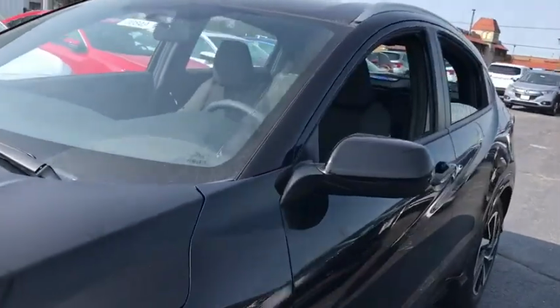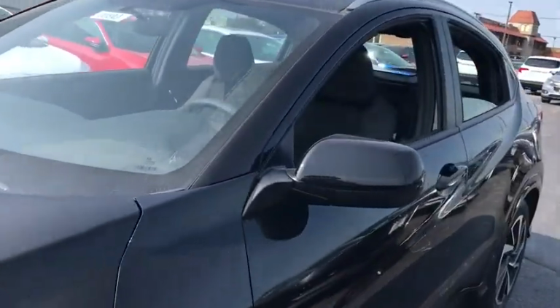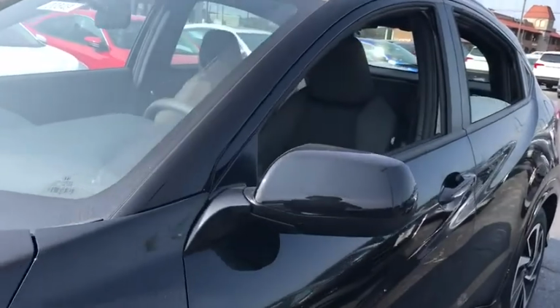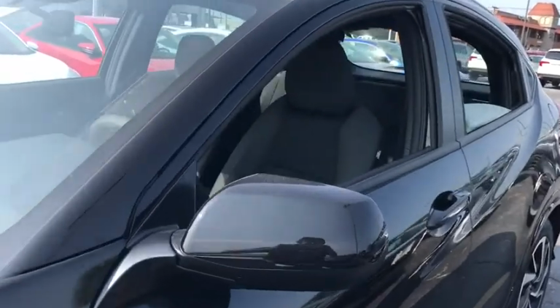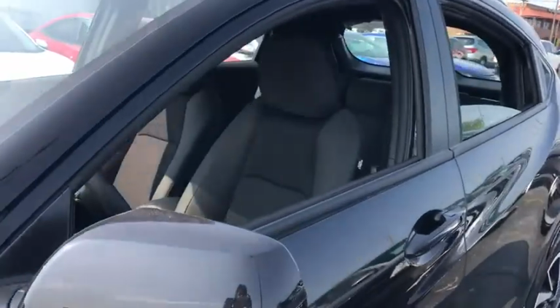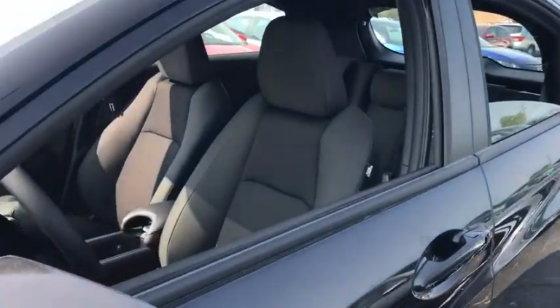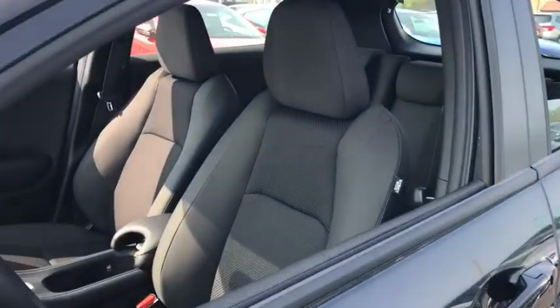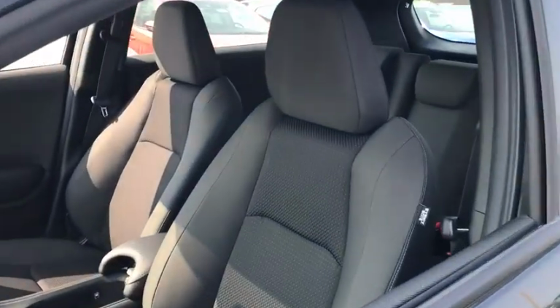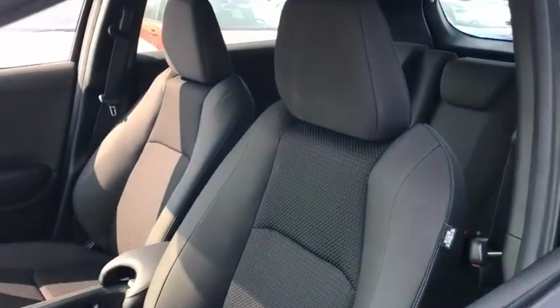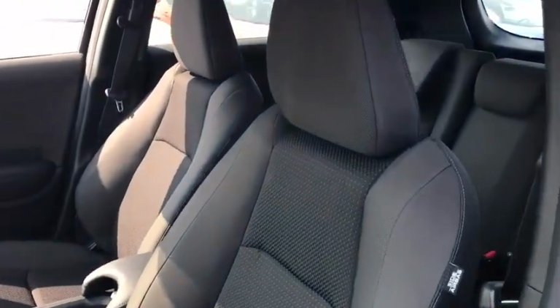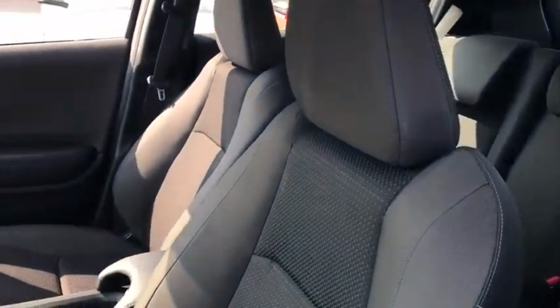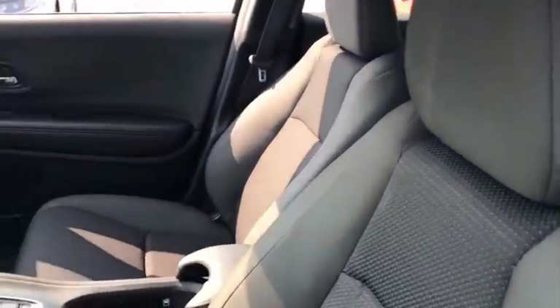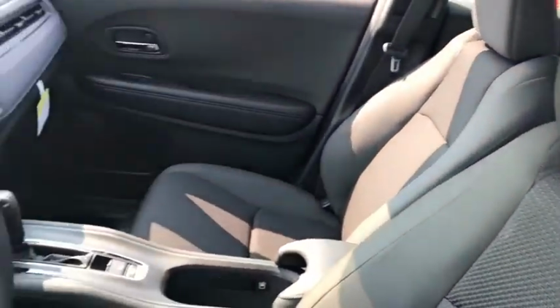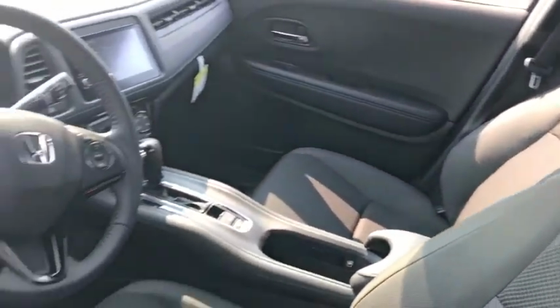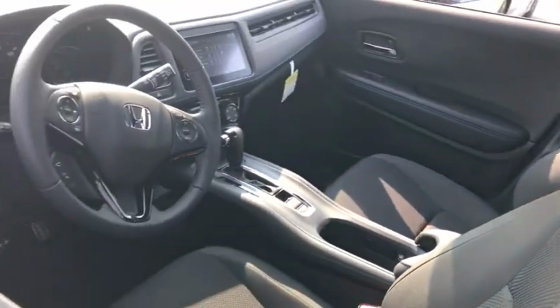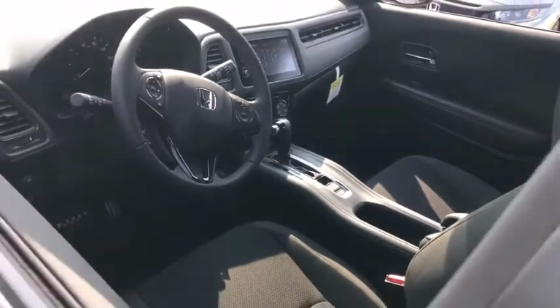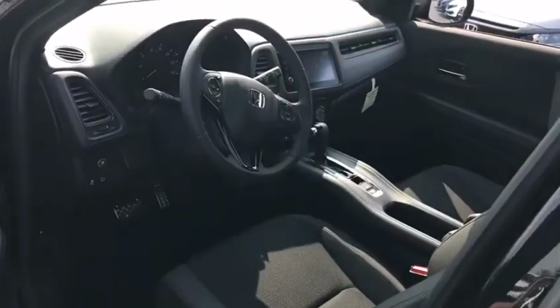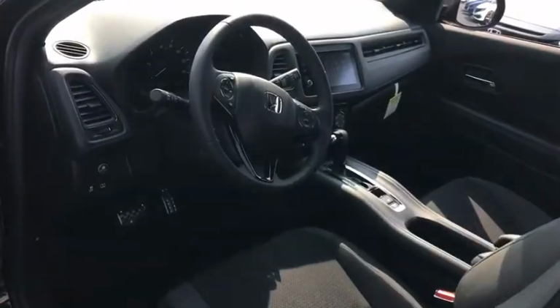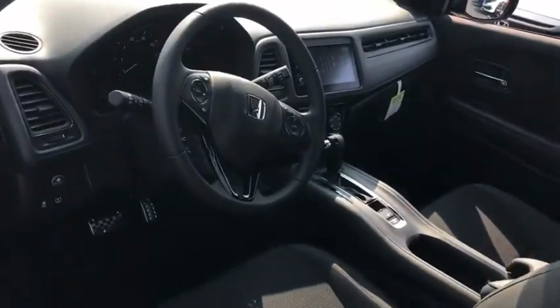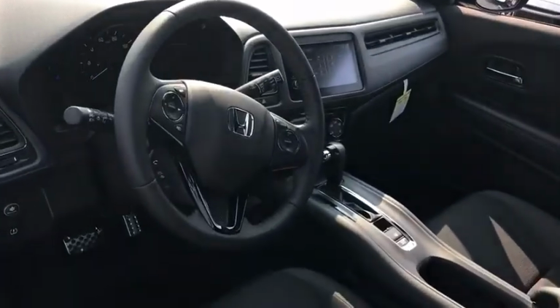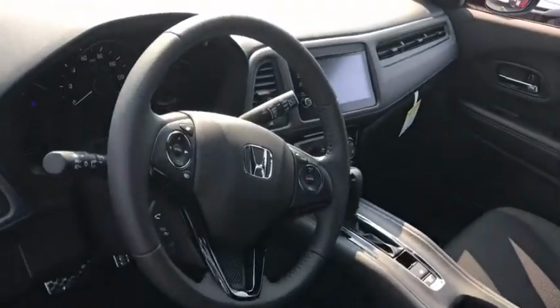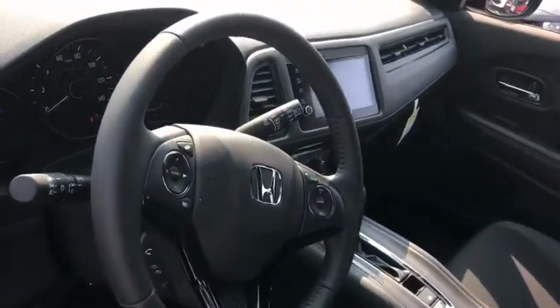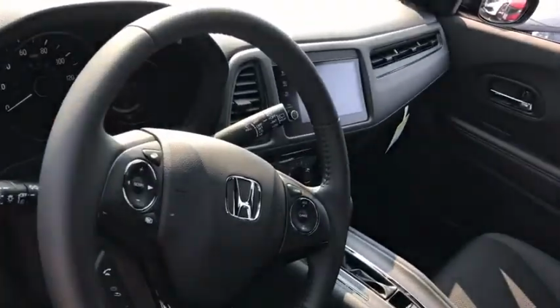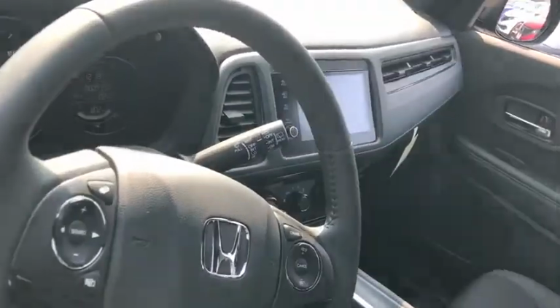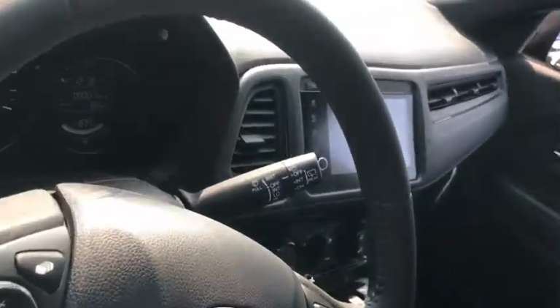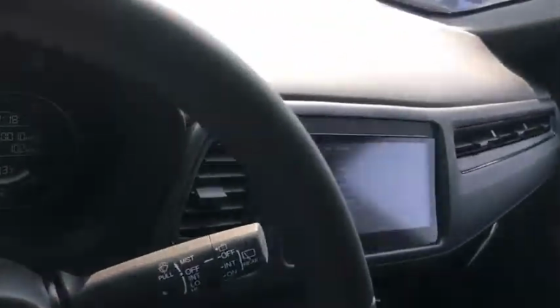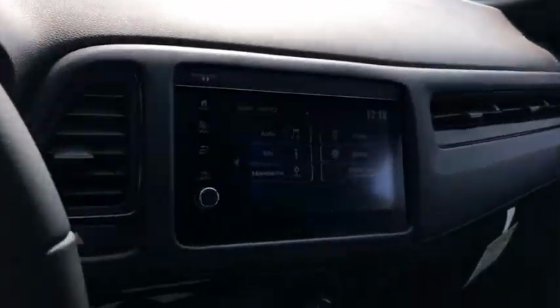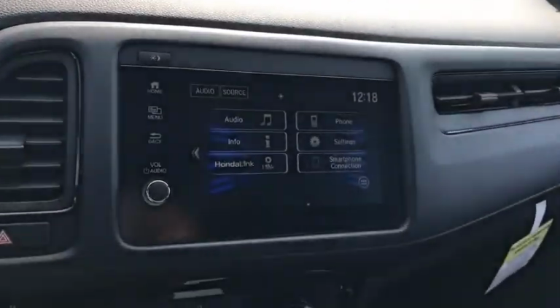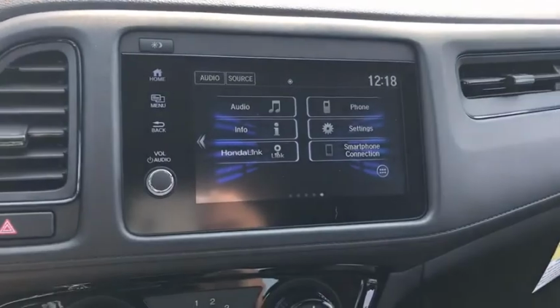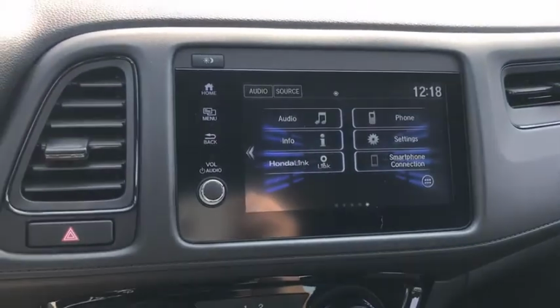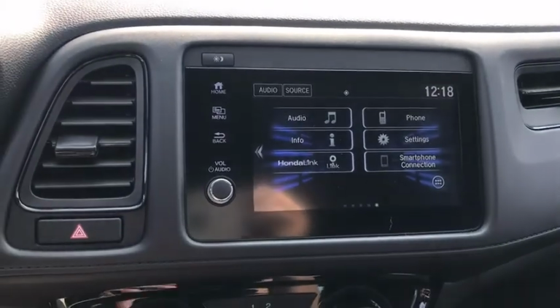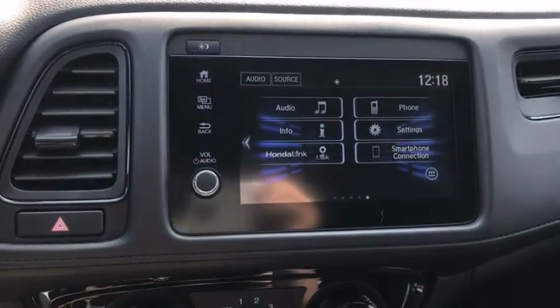Here are some of this vehicle's great options: back-up camera, steering wheel audio controls, anti-lock braking system, all-wheel drive, traction control, stability control, keyless entry, leather-wrapped steering wheel.